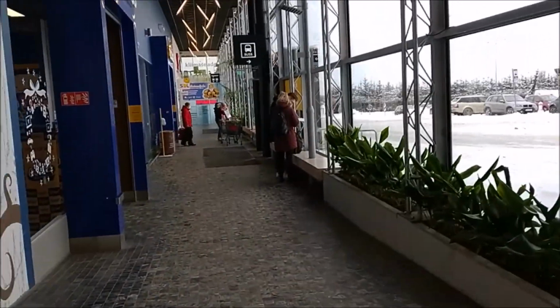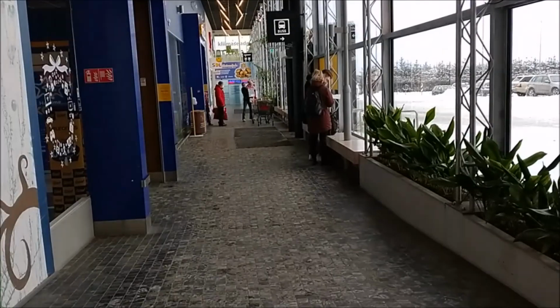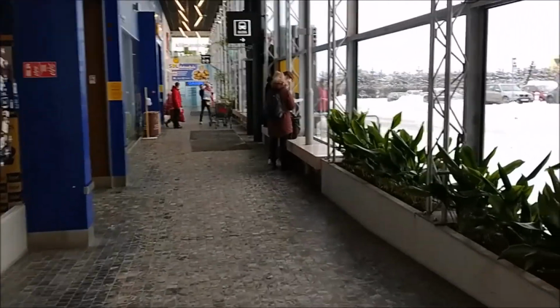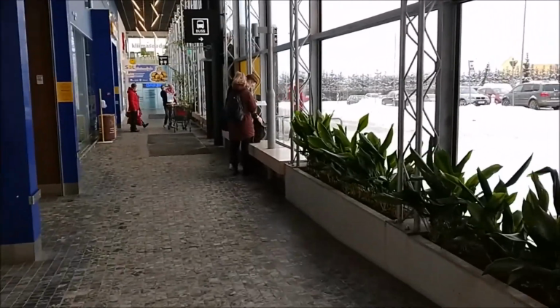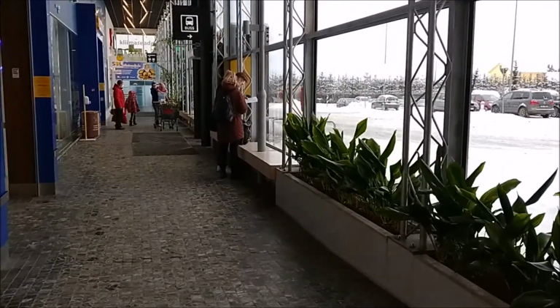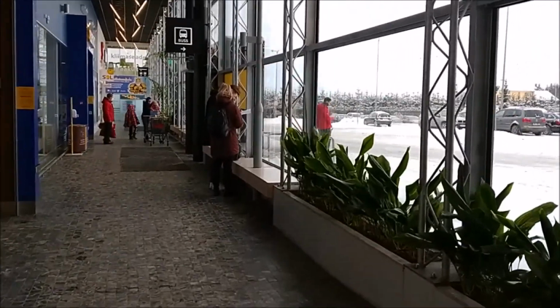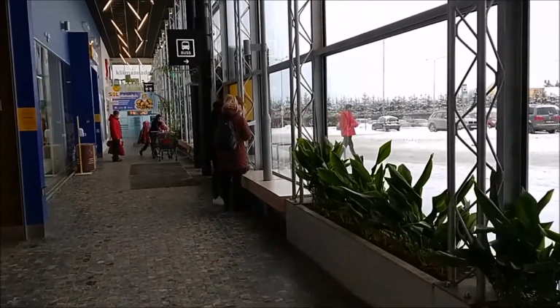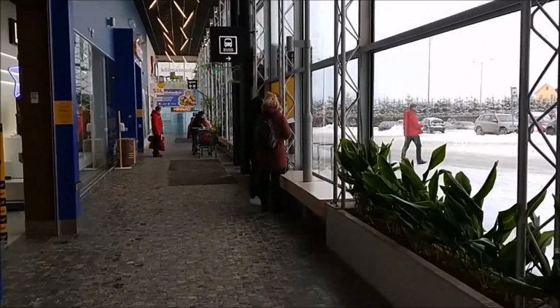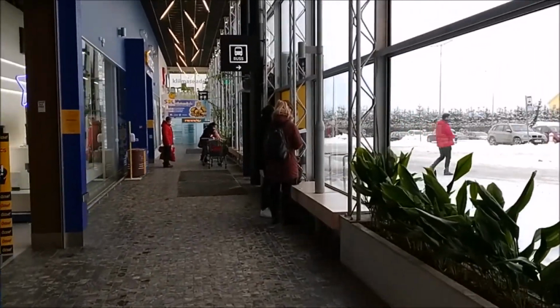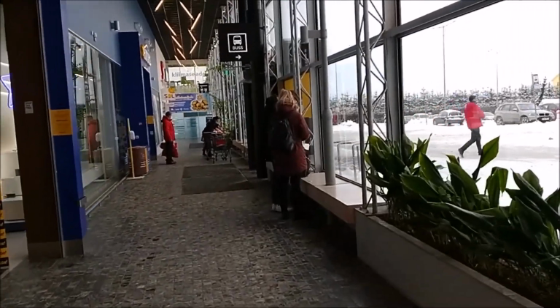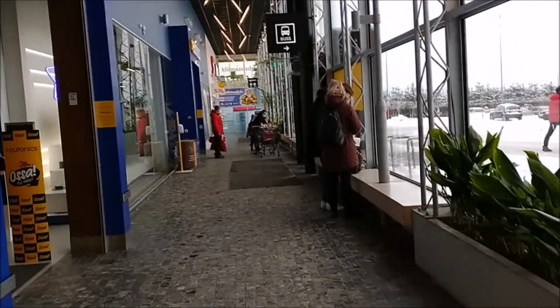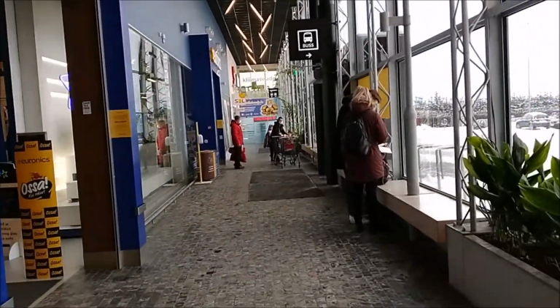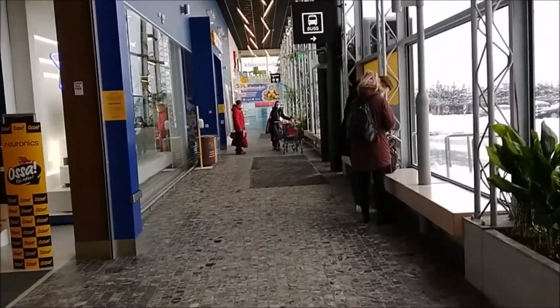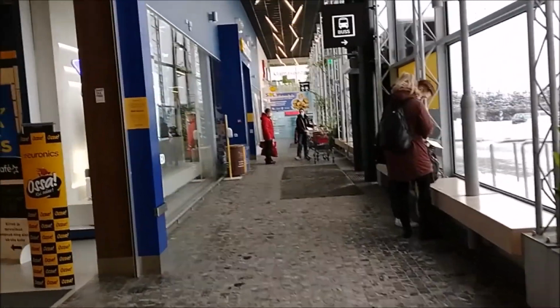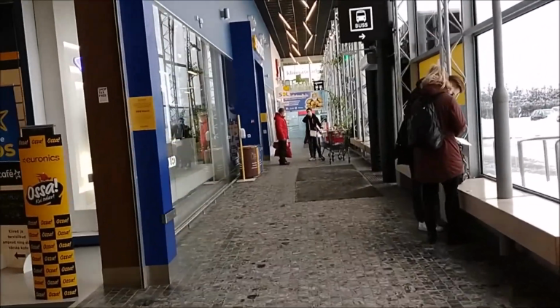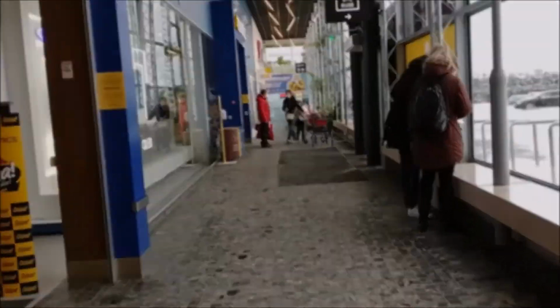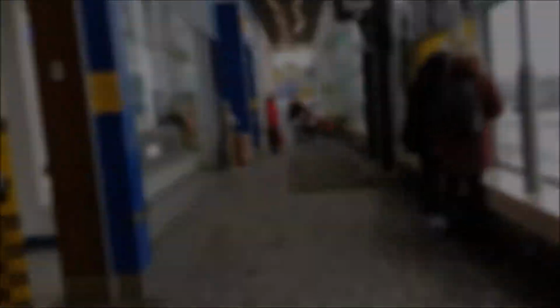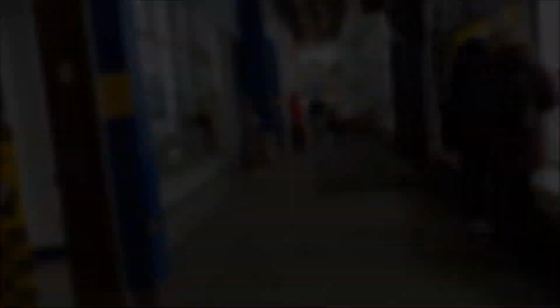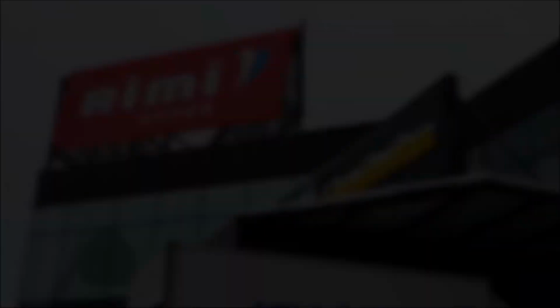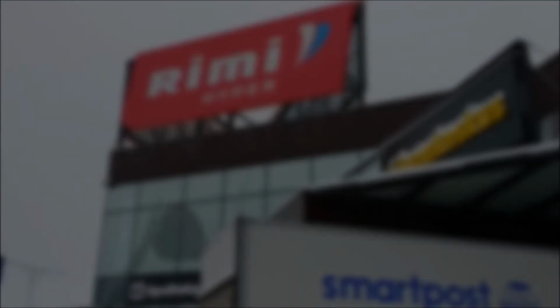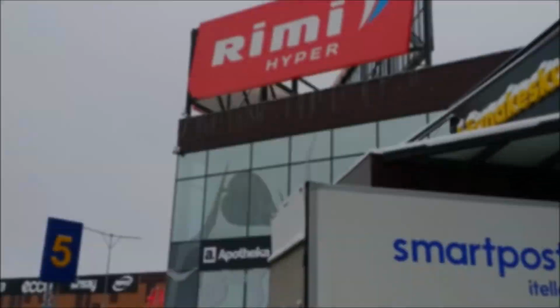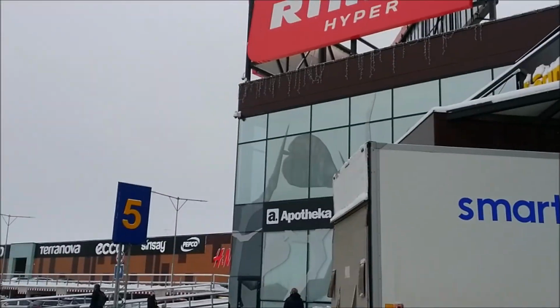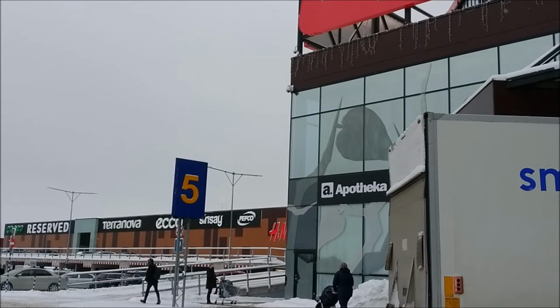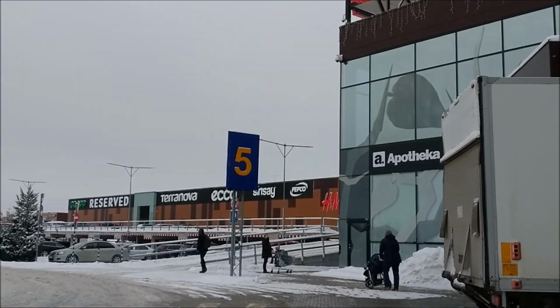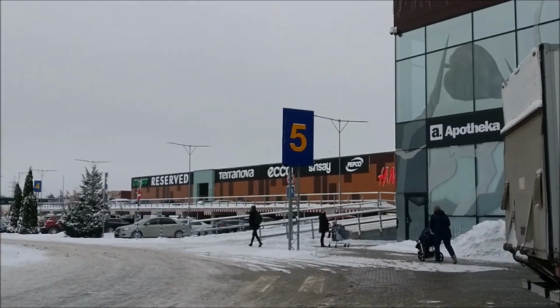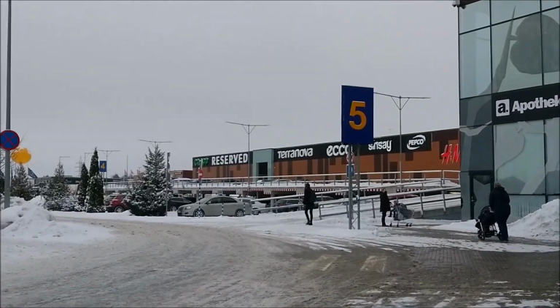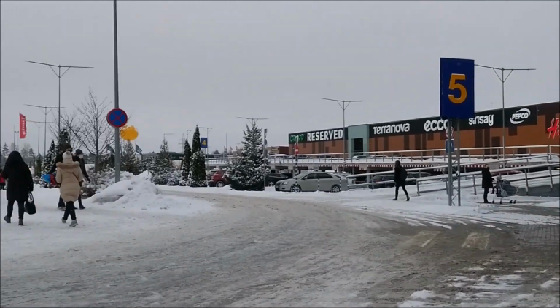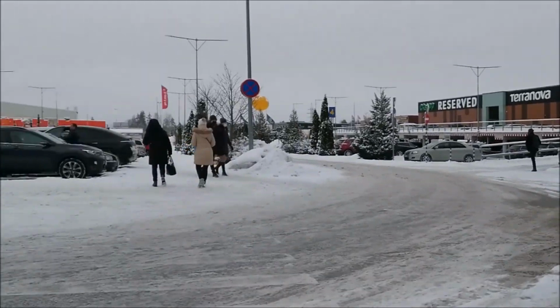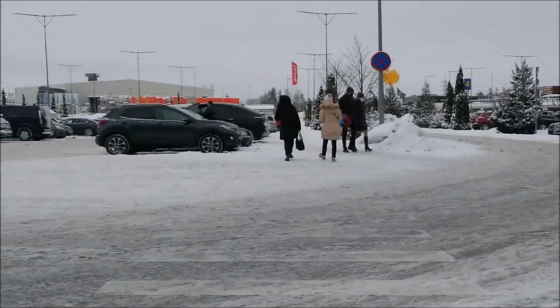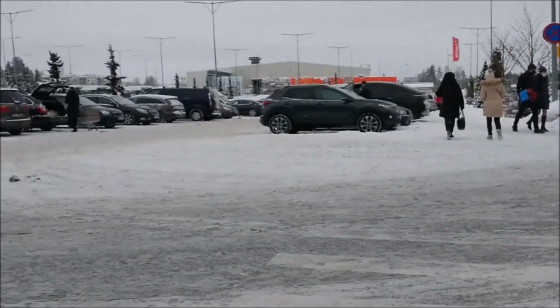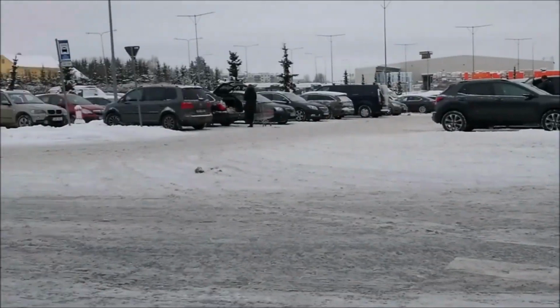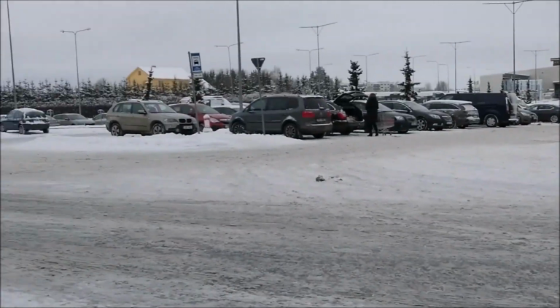On the farthest end of the mall is what we're seeing here — the electronics store, and also the access towards the bus terminal.